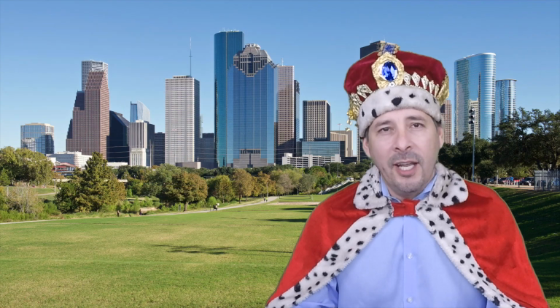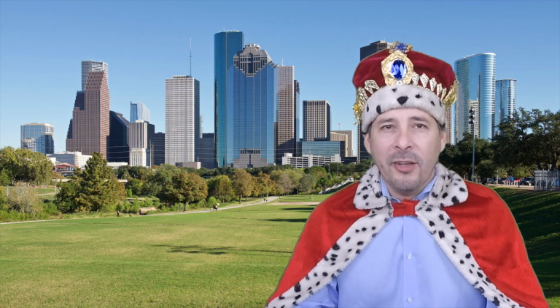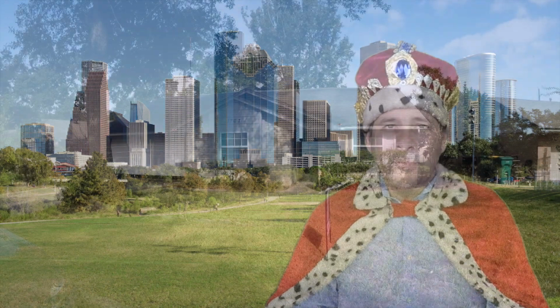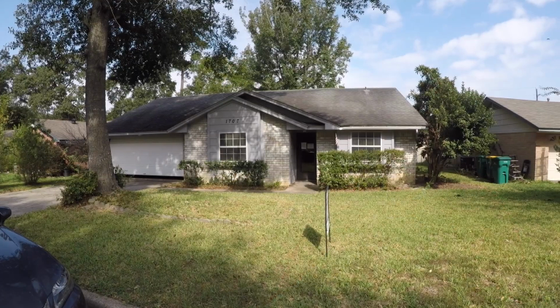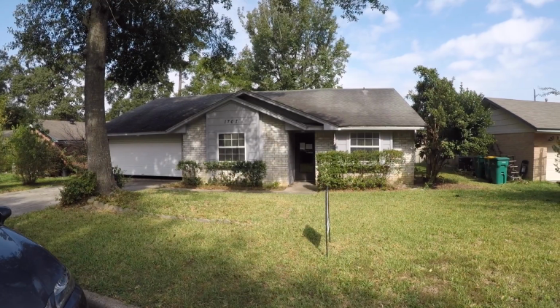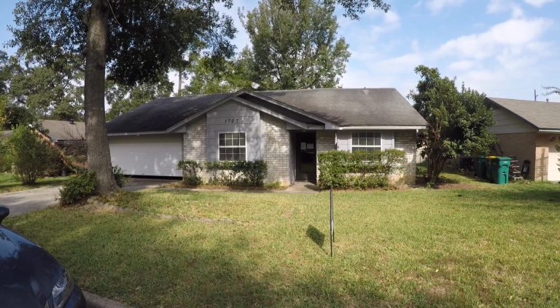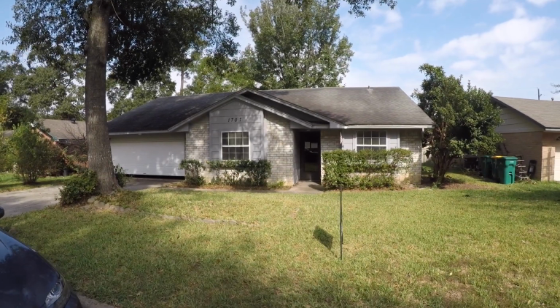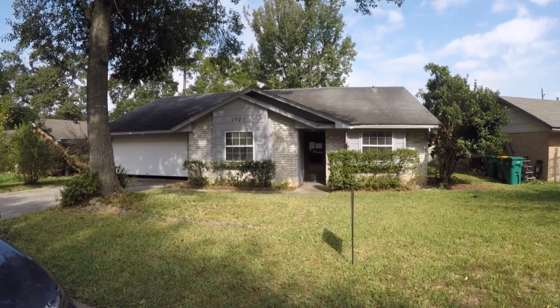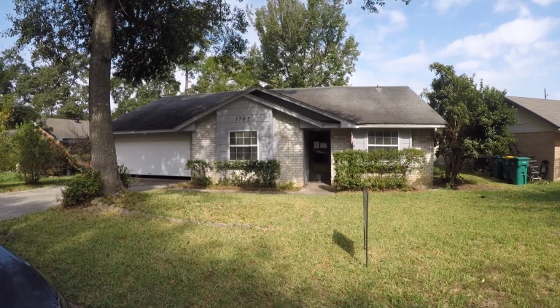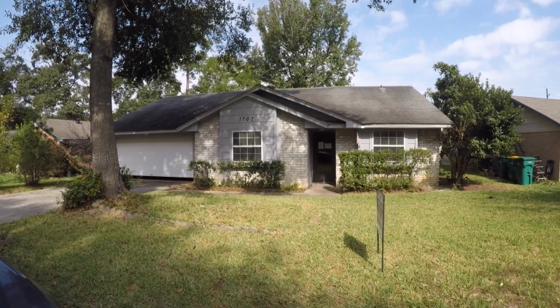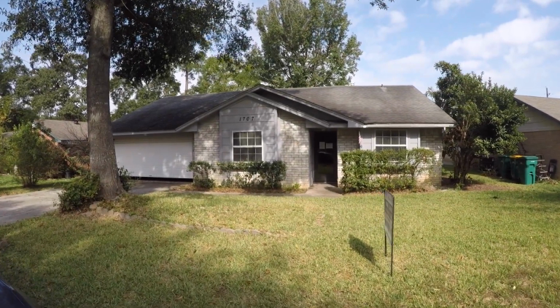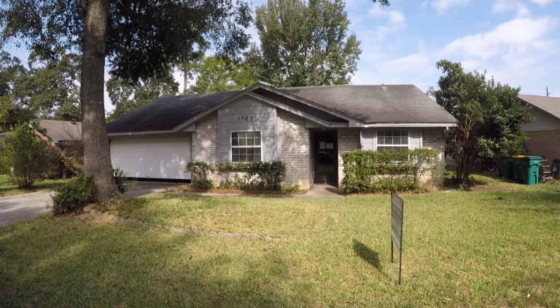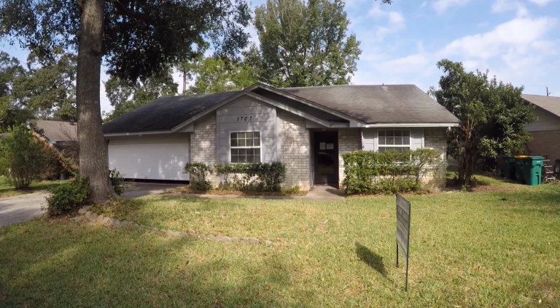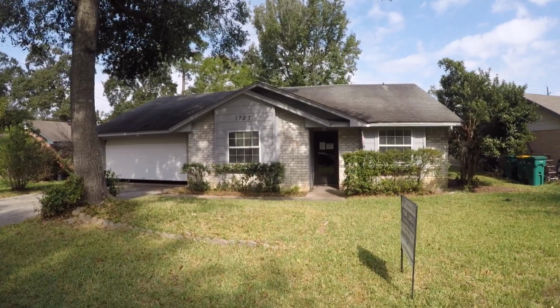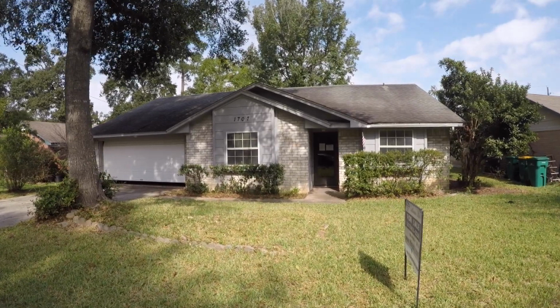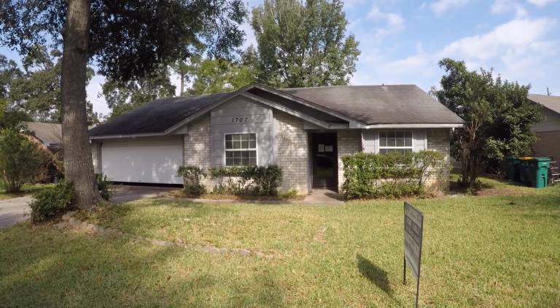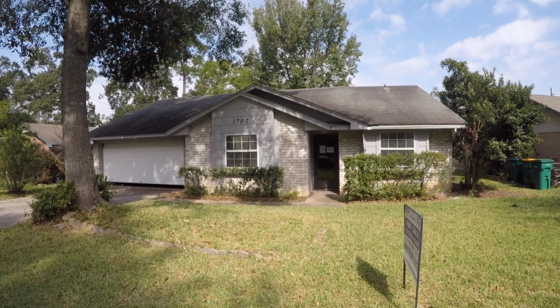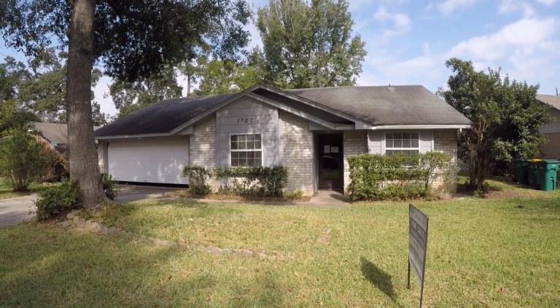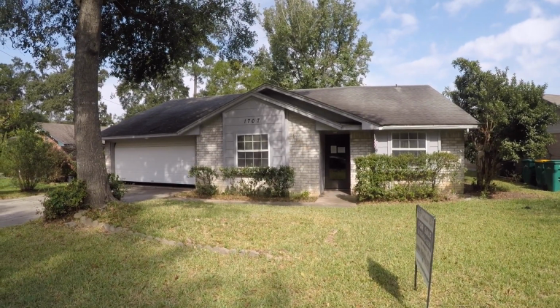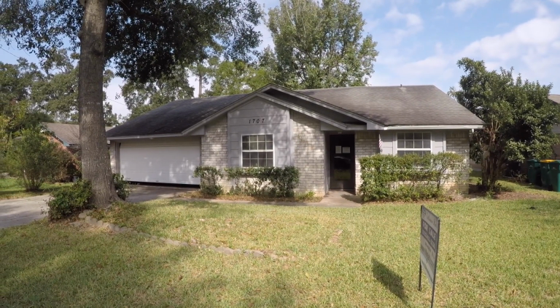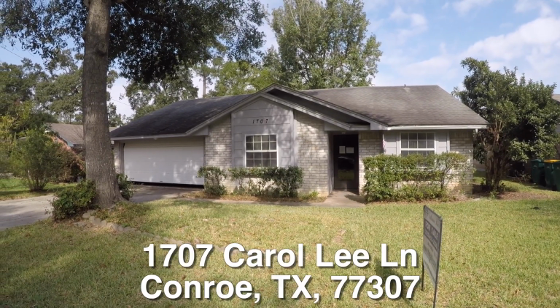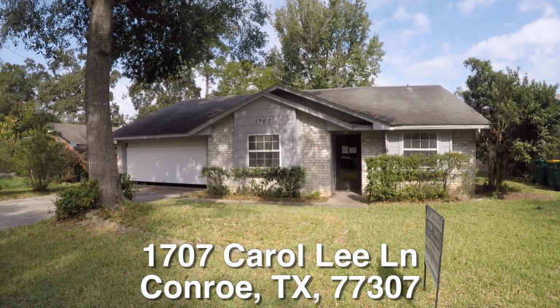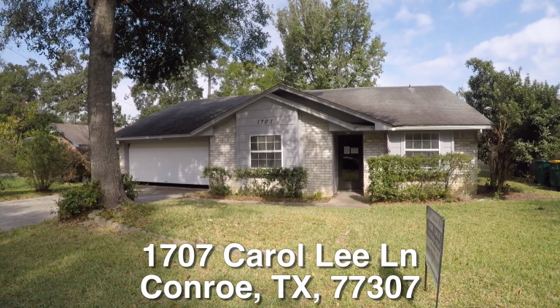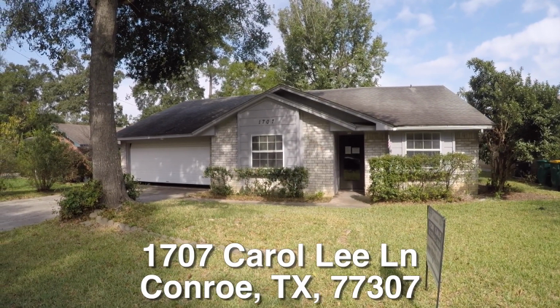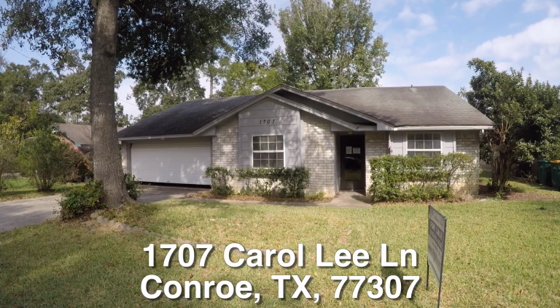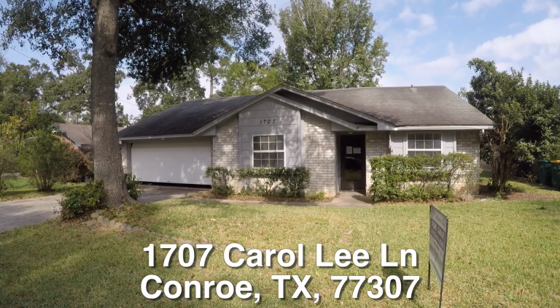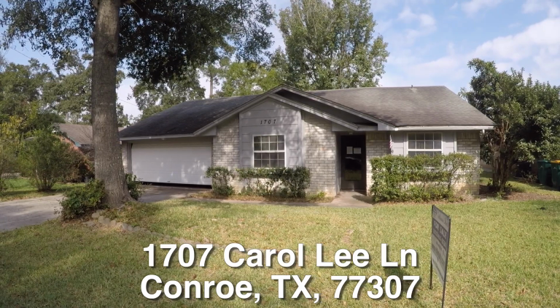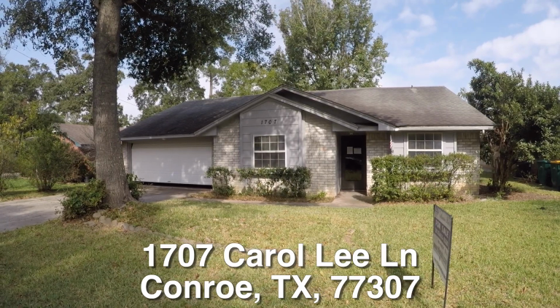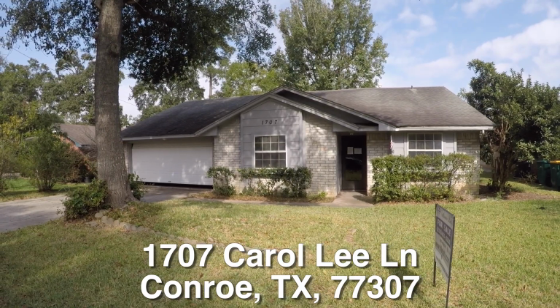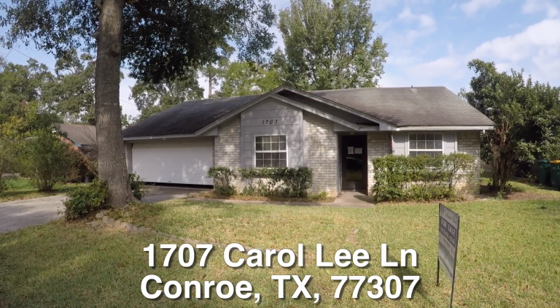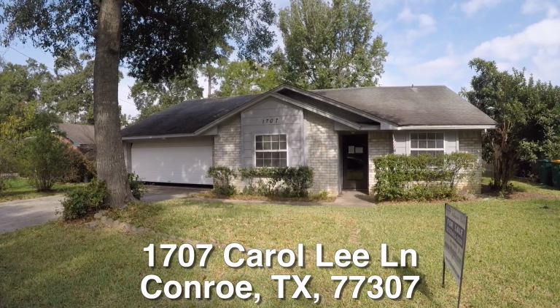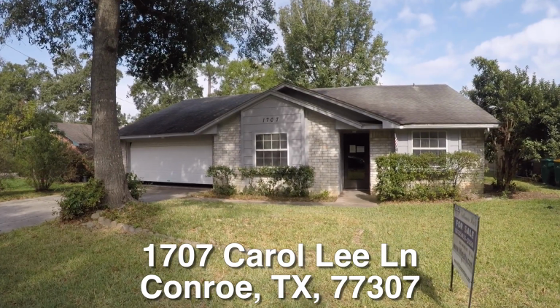Now on to the home. We are here in Conroe, Texas. Conroe is located just north of Houston and we are in the Woodcrest subdivision. We're standing in front of 1707 Carol Lee Lane.